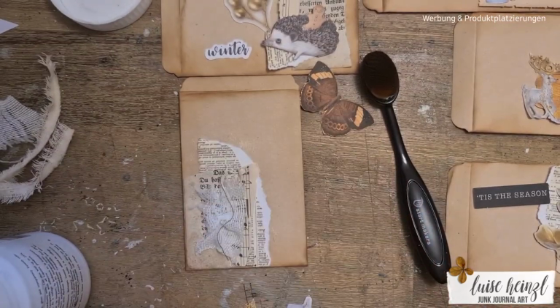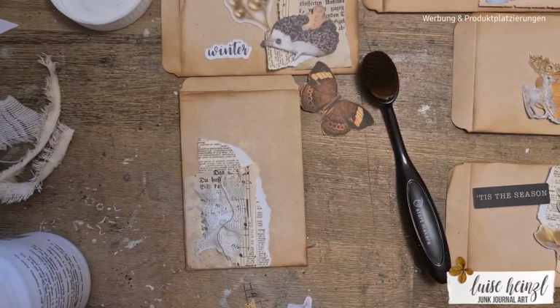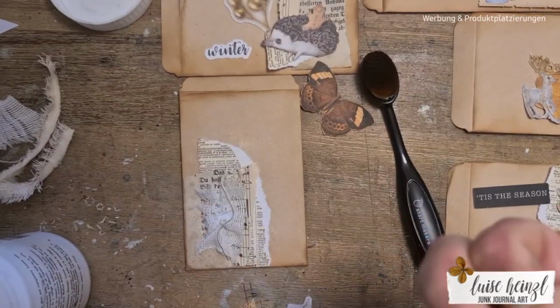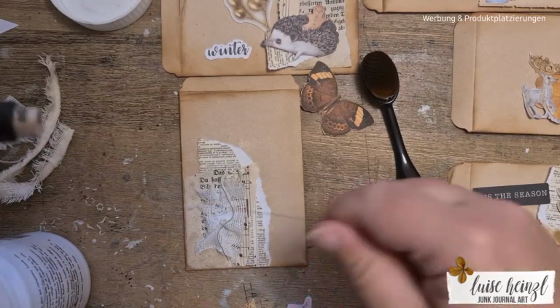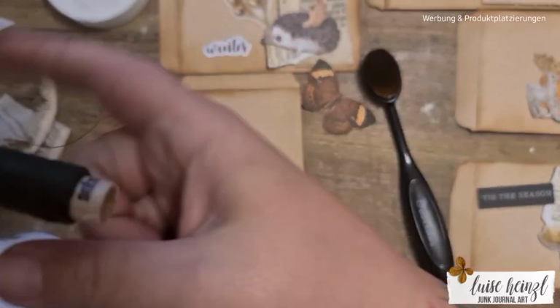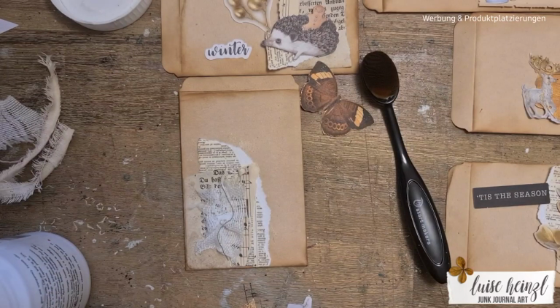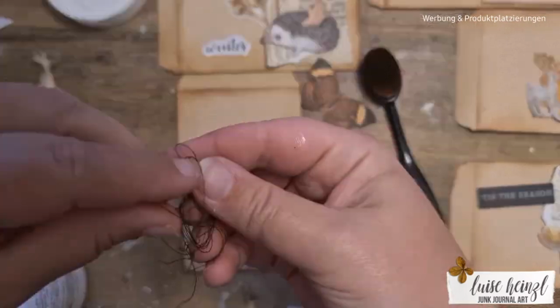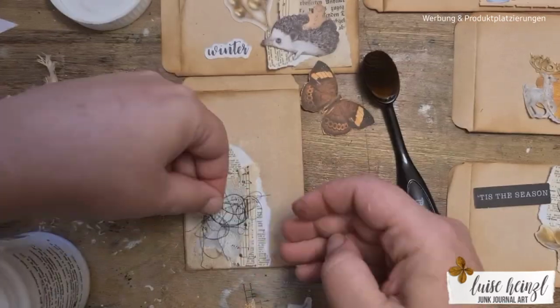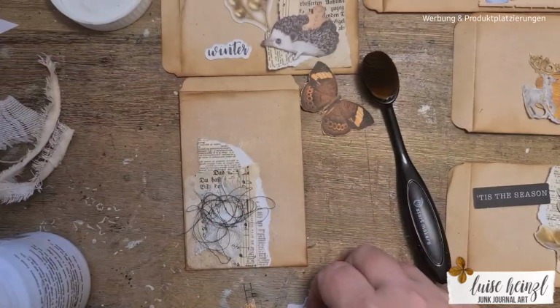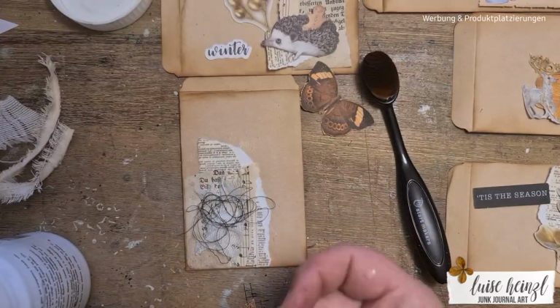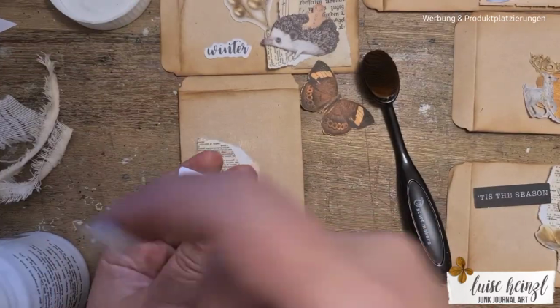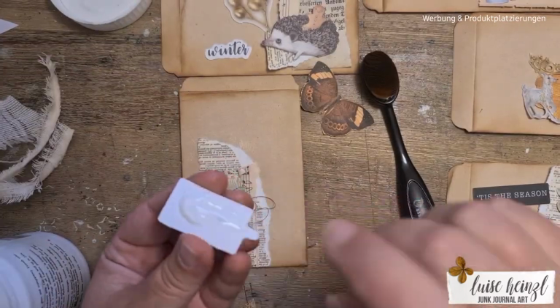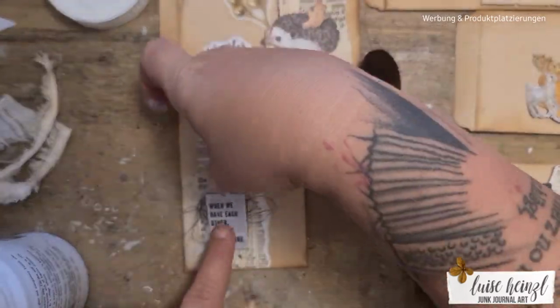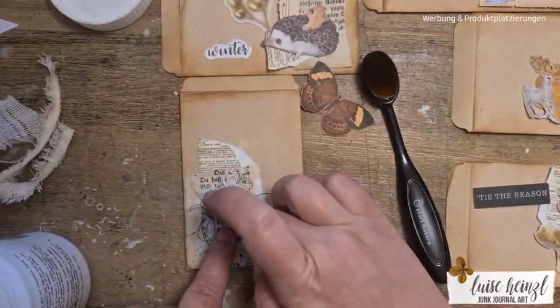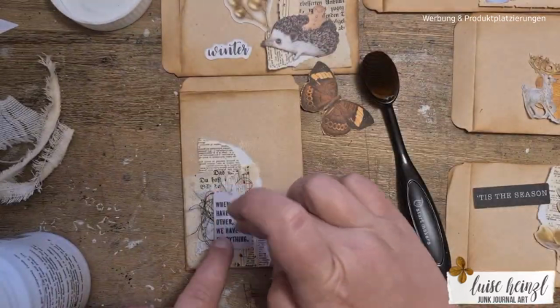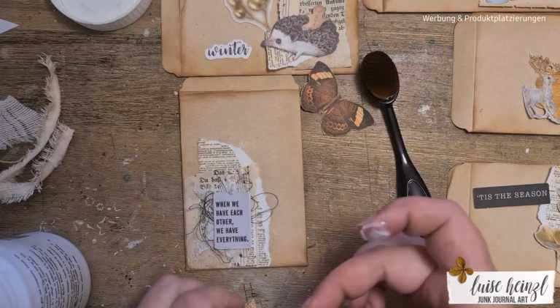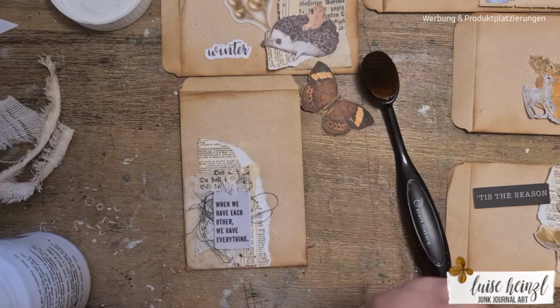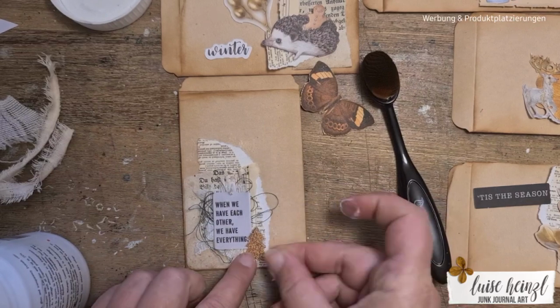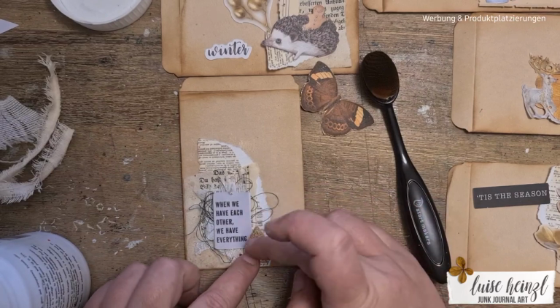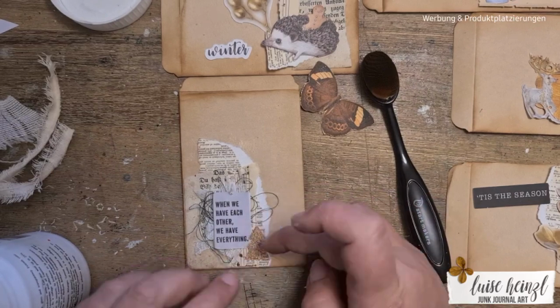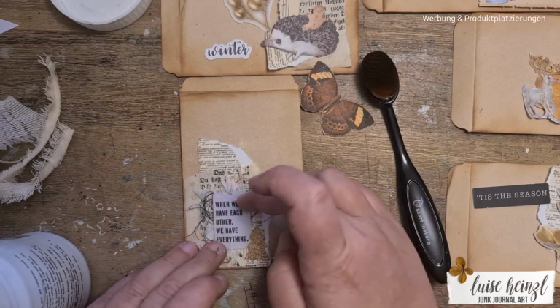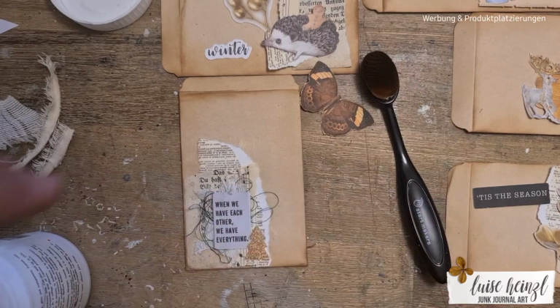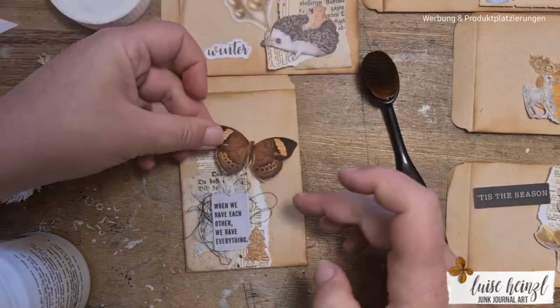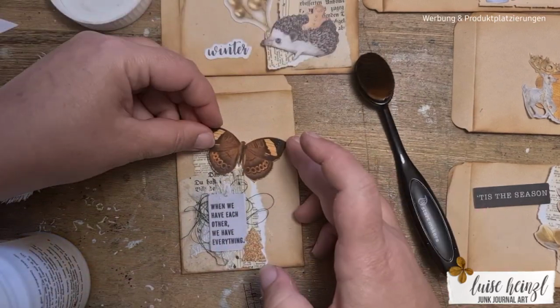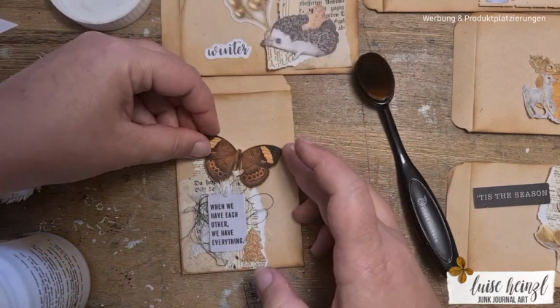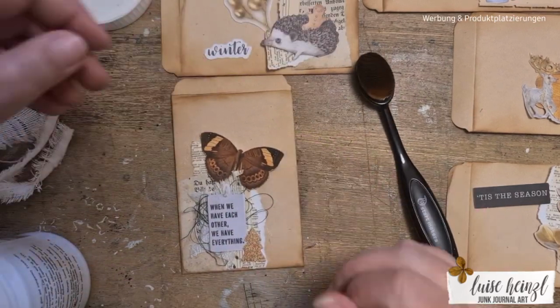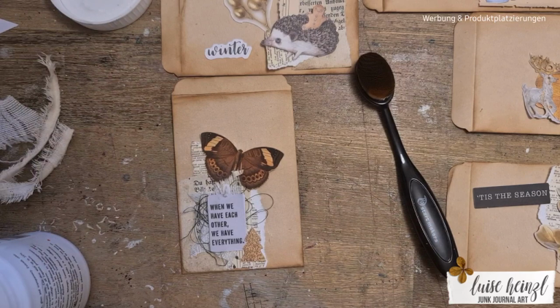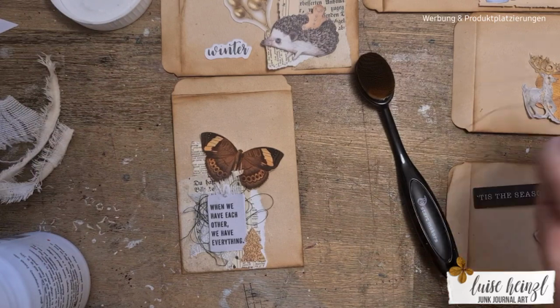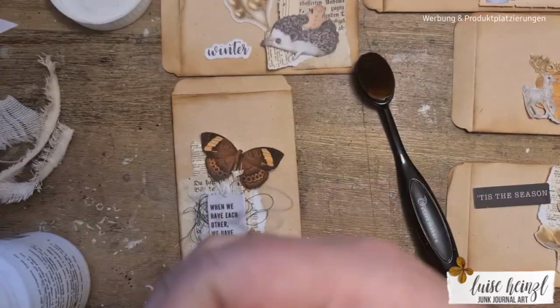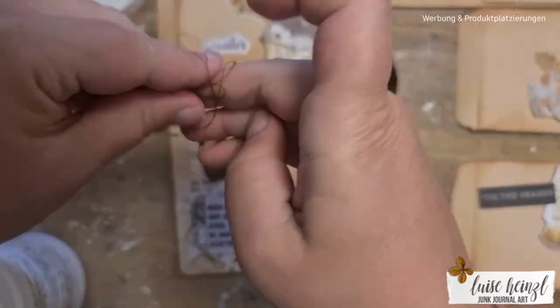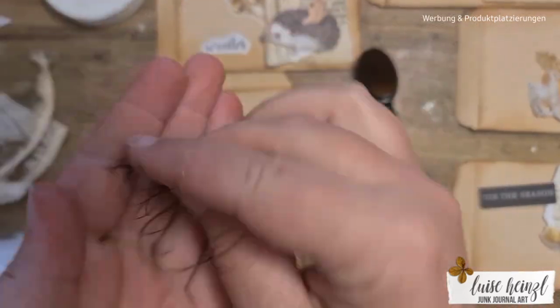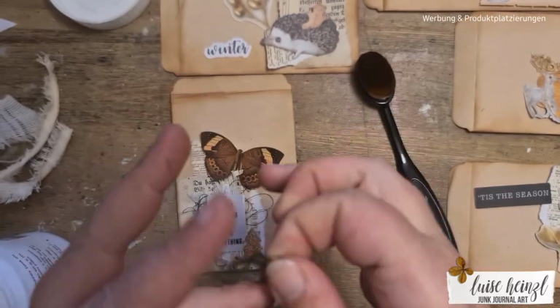Then I took some leftover fabric and some yarn from my sewing machine and layered it onto this envelope, and I tried to arrange all those little tiny things so that it probably makes sense.